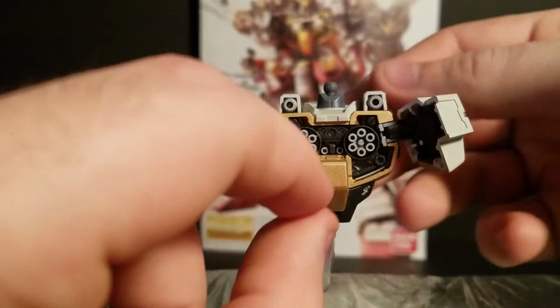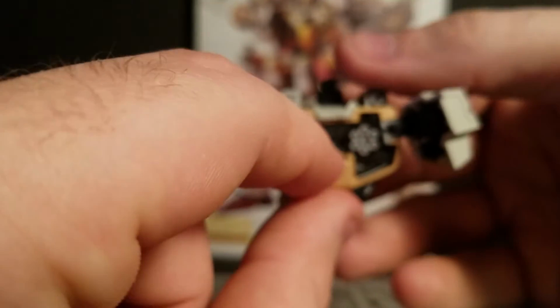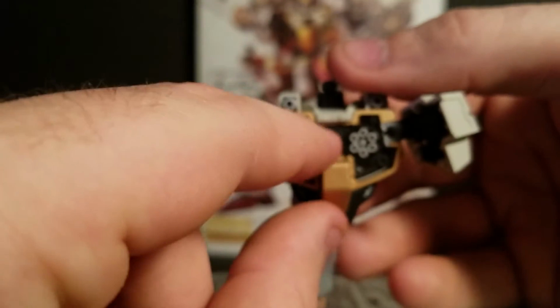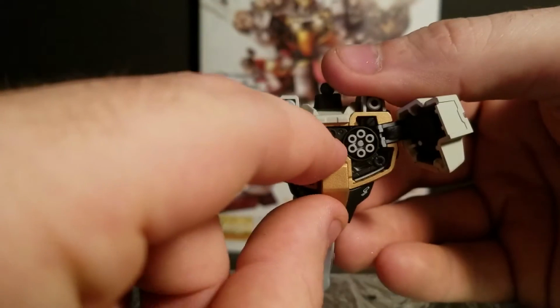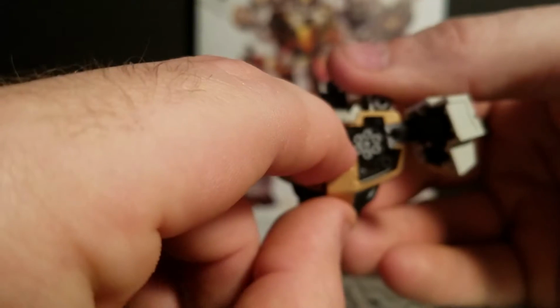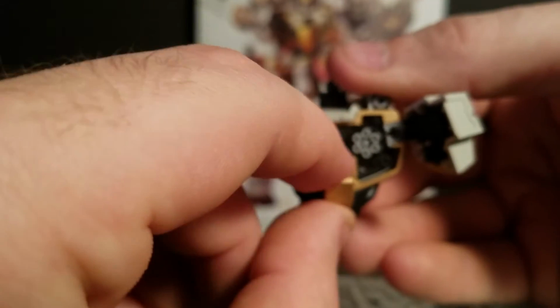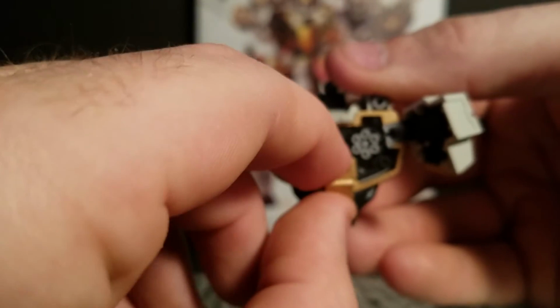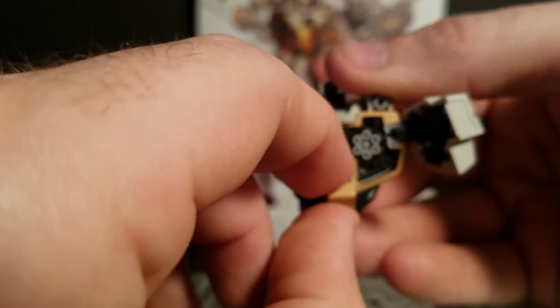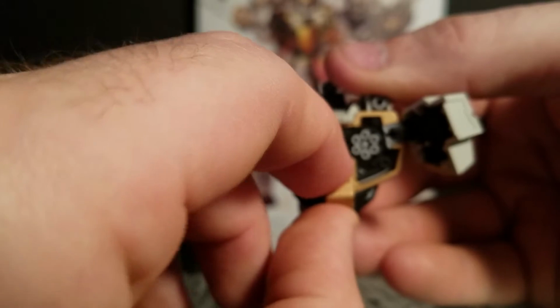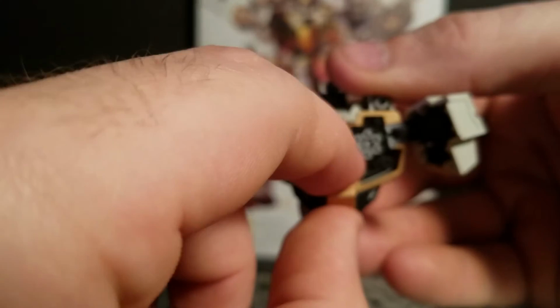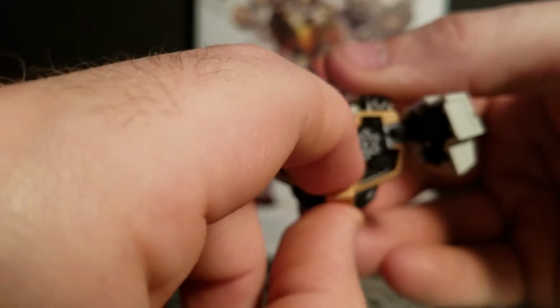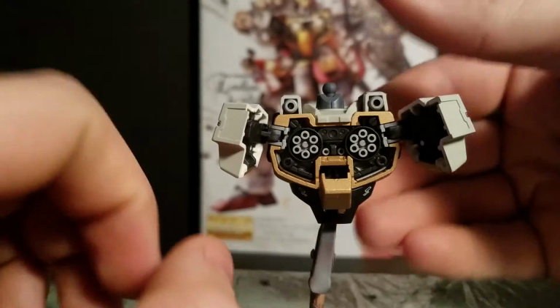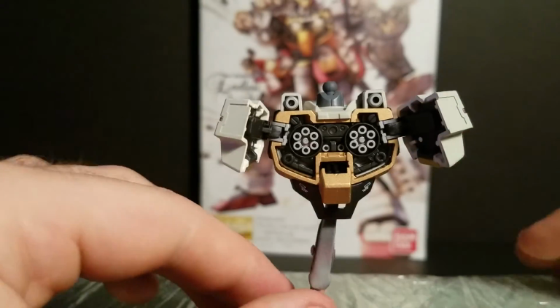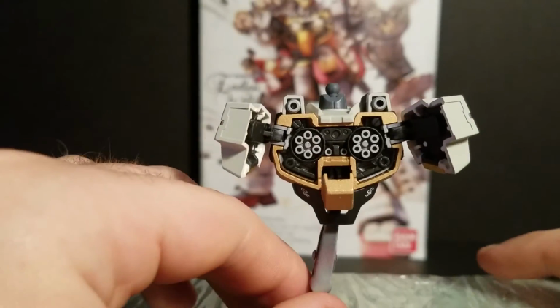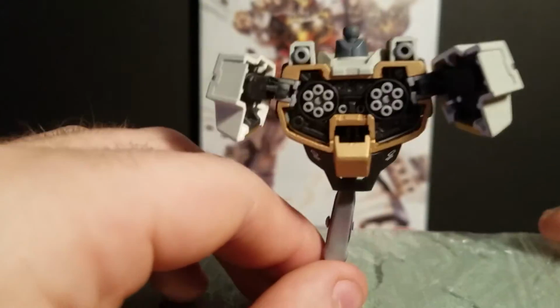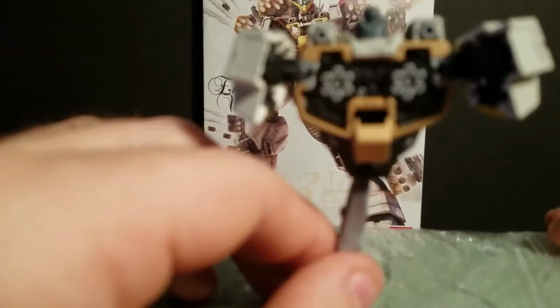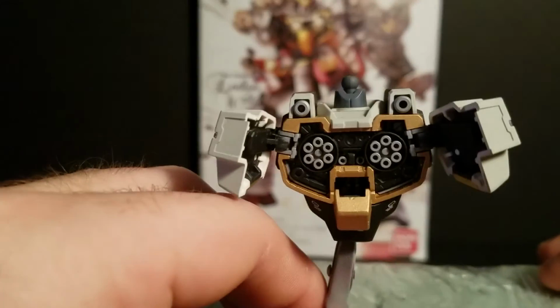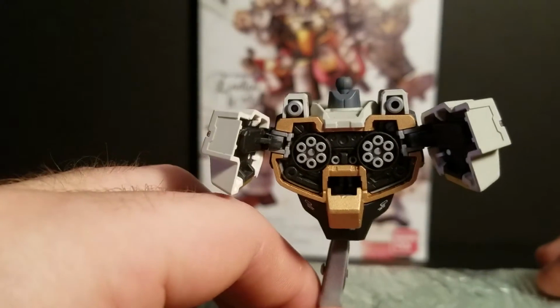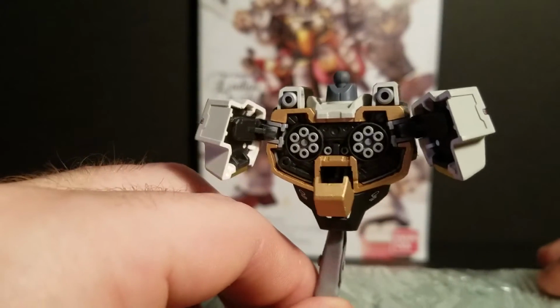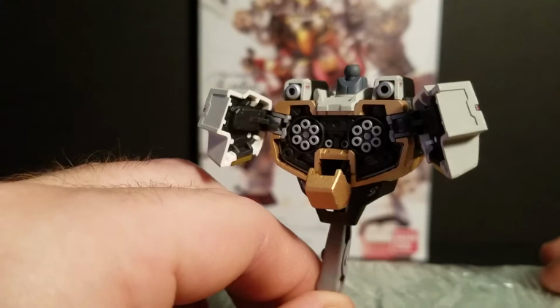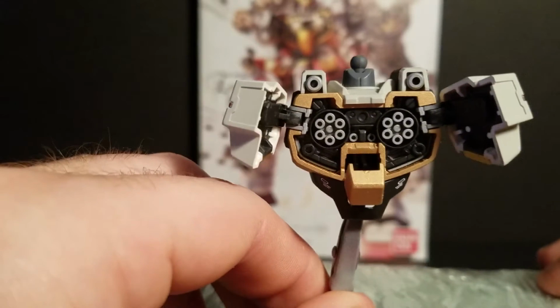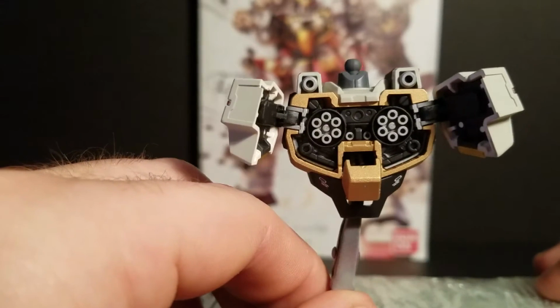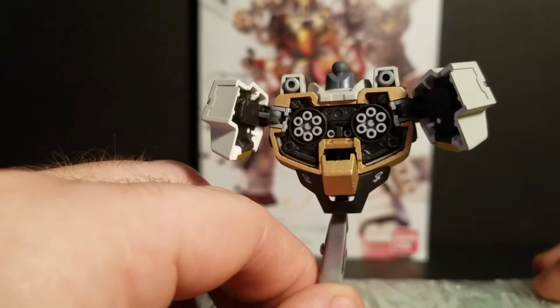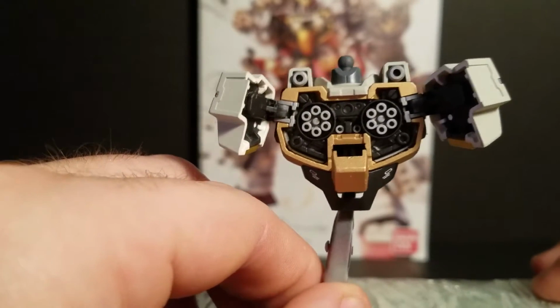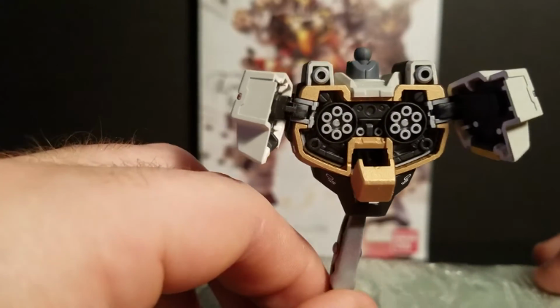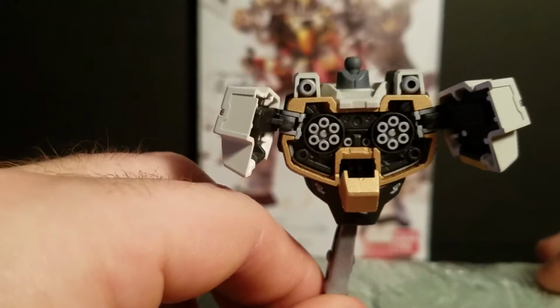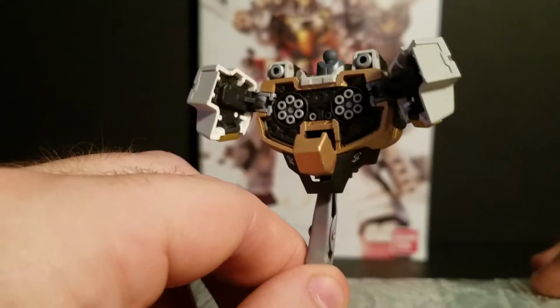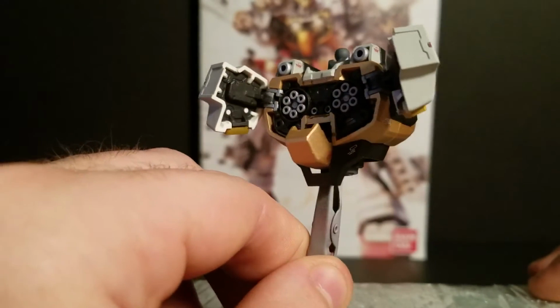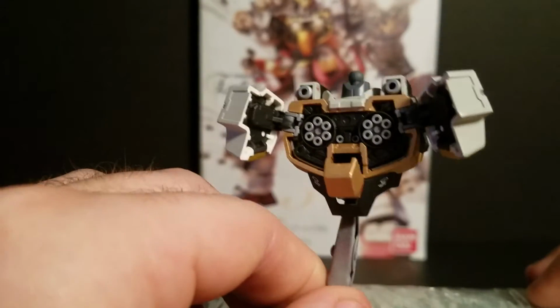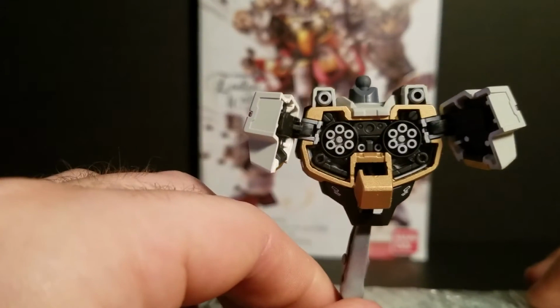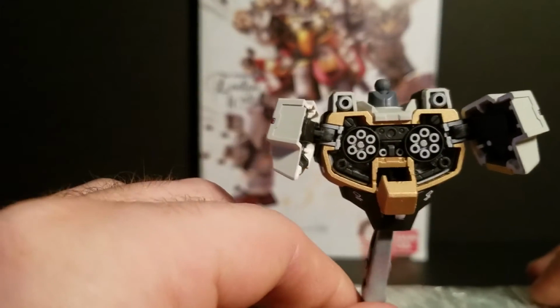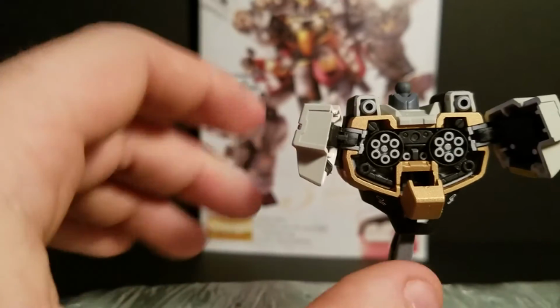This little cockpit down here opens up just that much — not too much — and you can kind of see a little Trowa in there, but not too much. Still cool though.